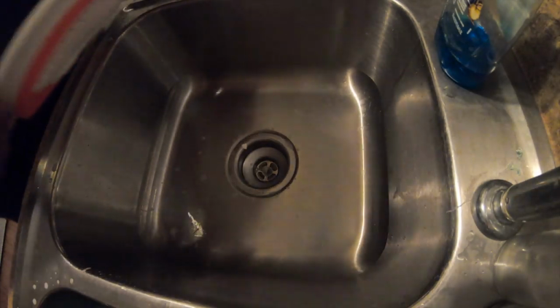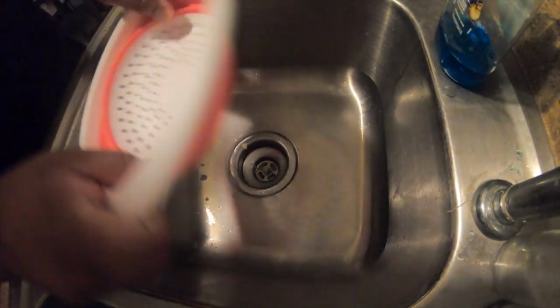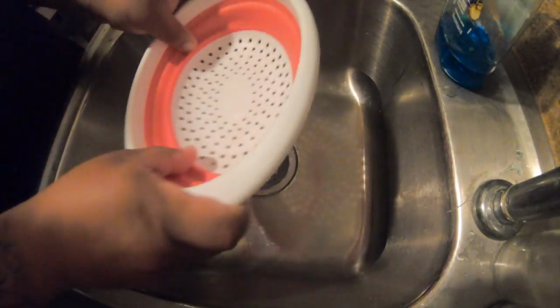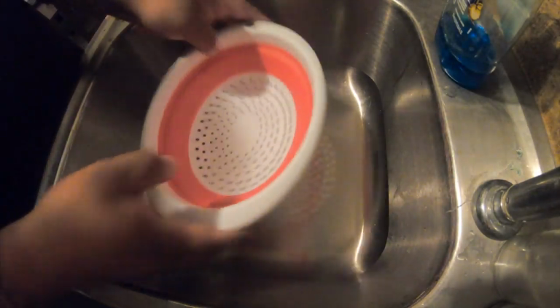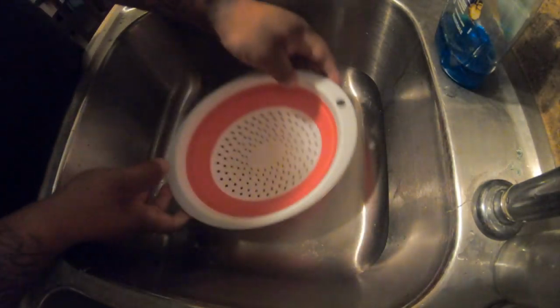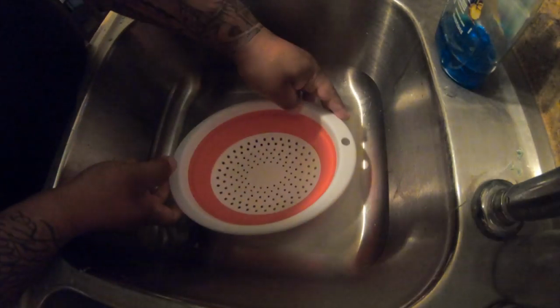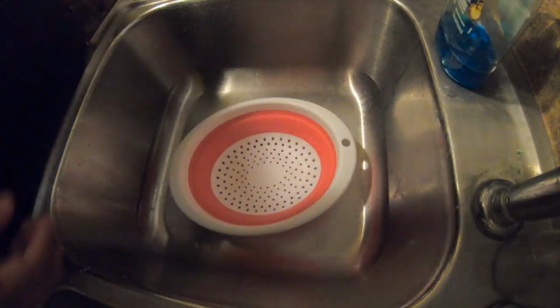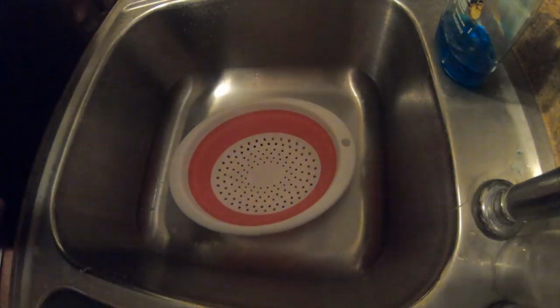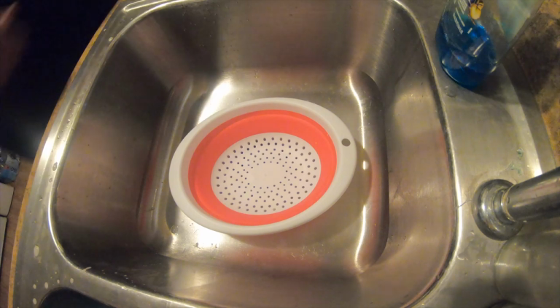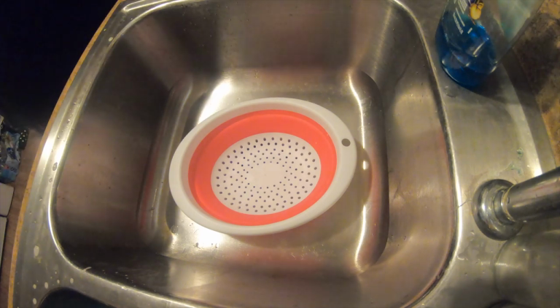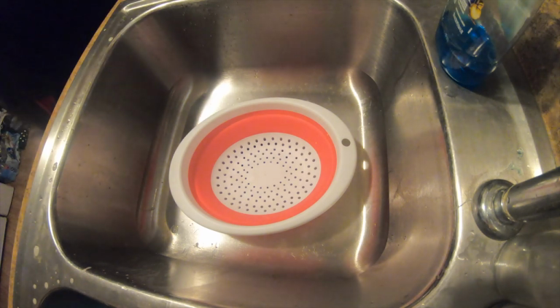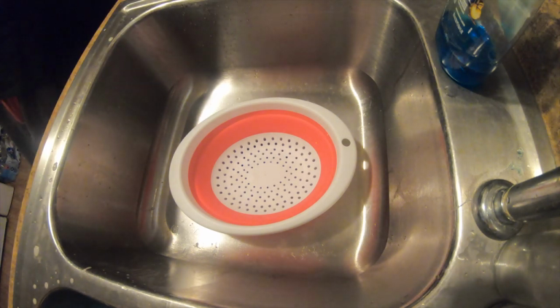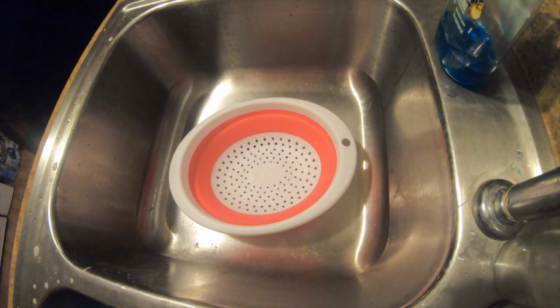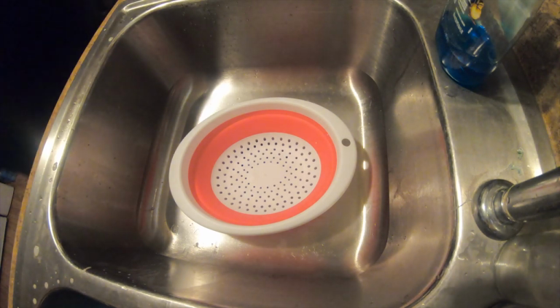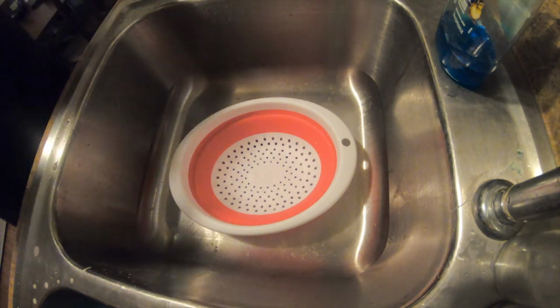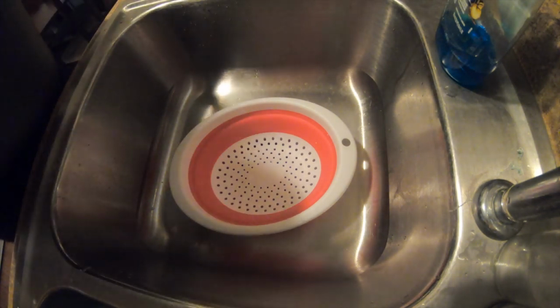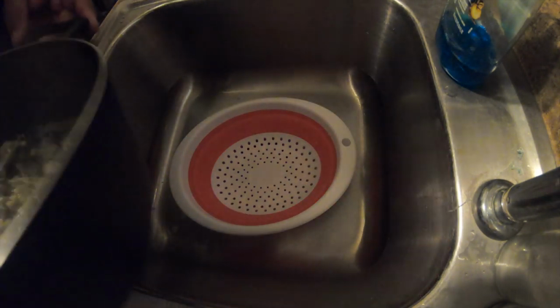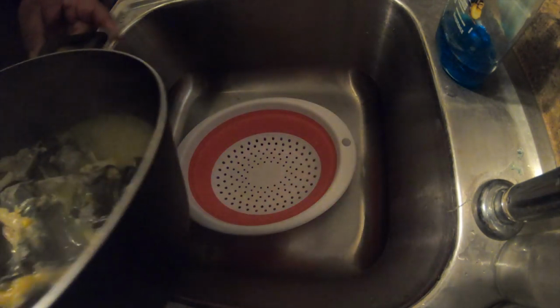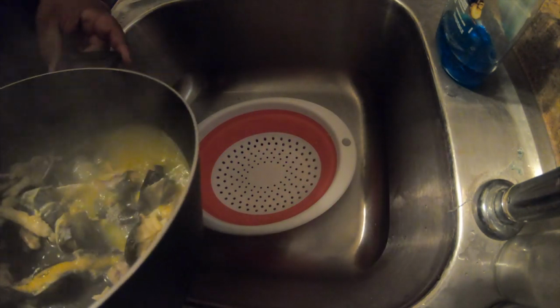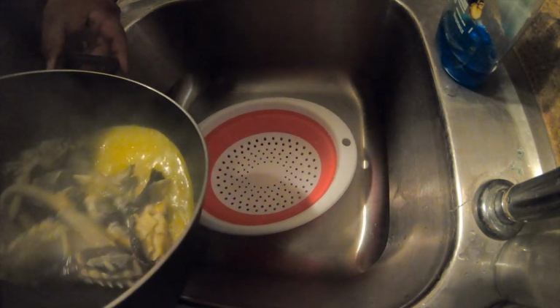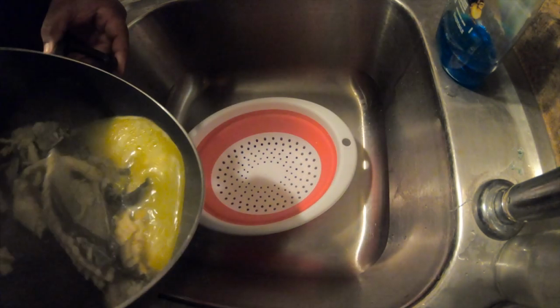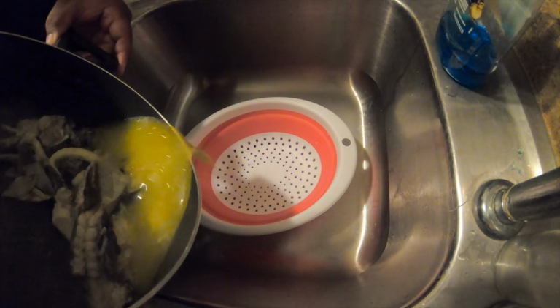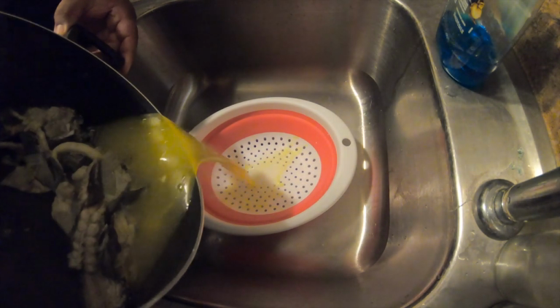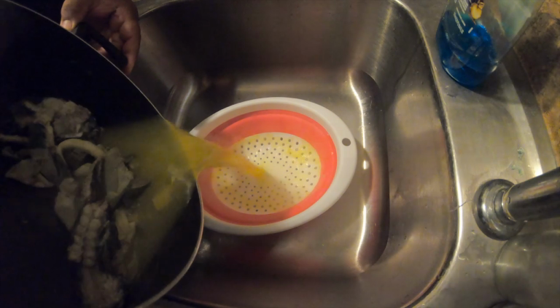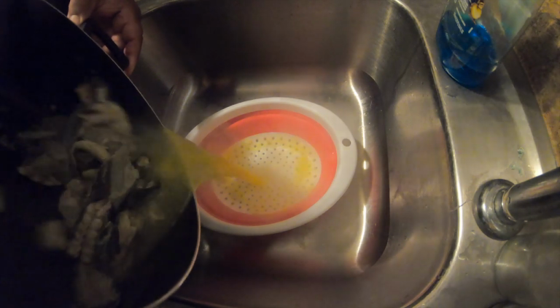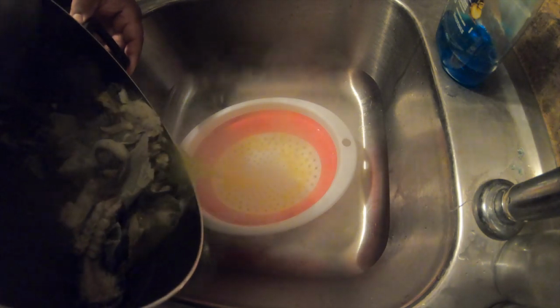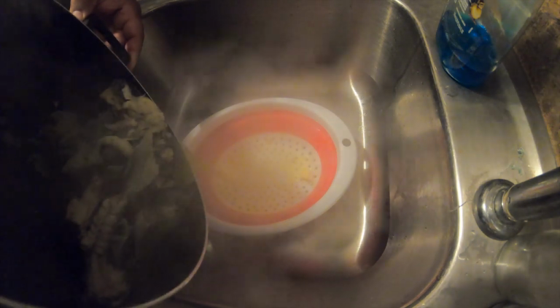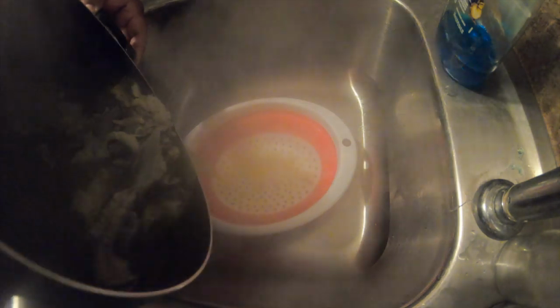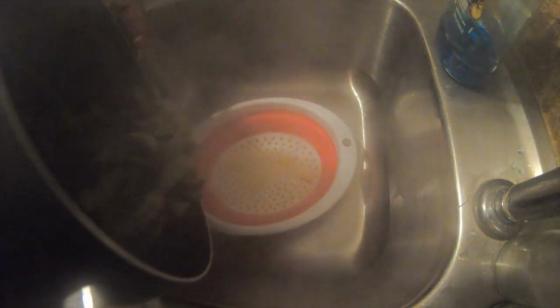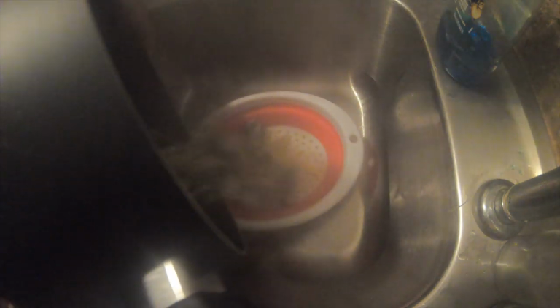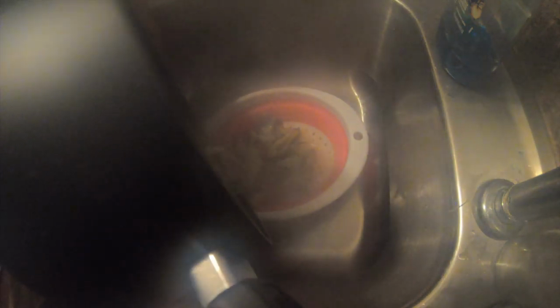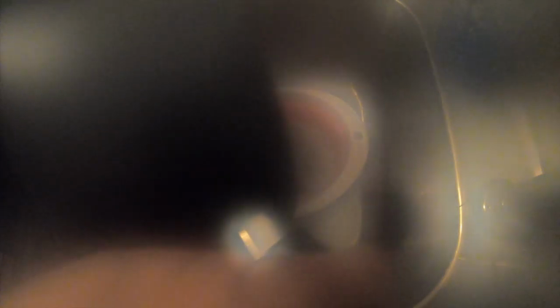Put the strainer out — here we go. Look at that!